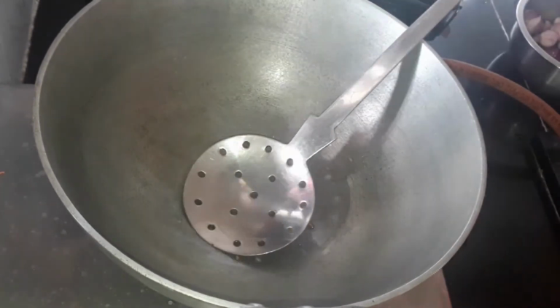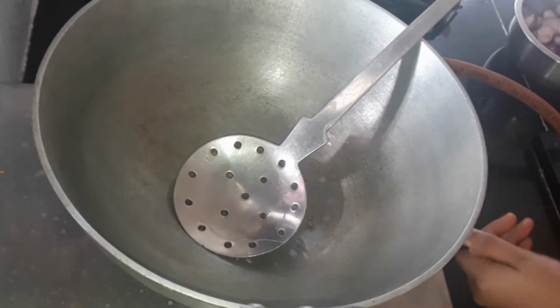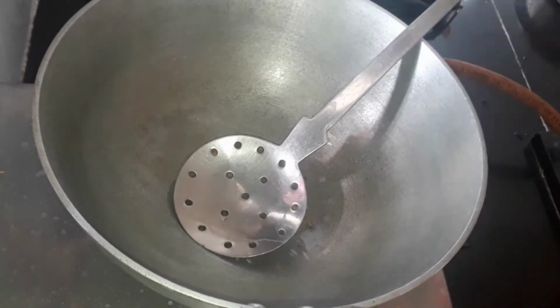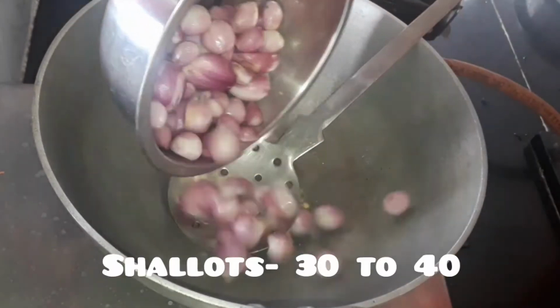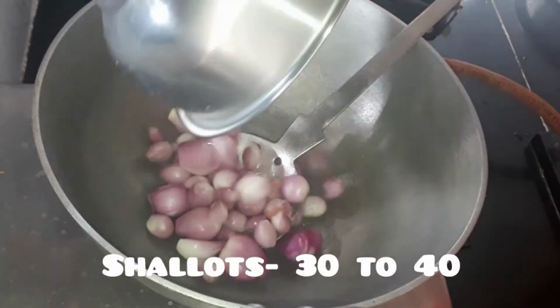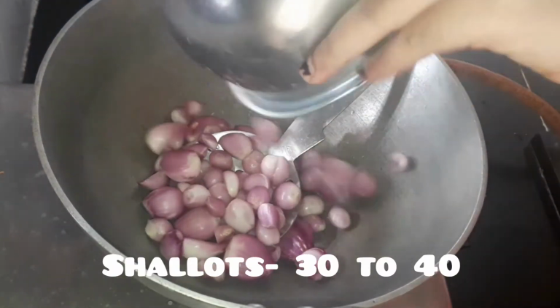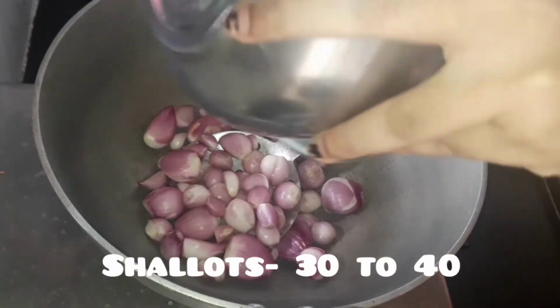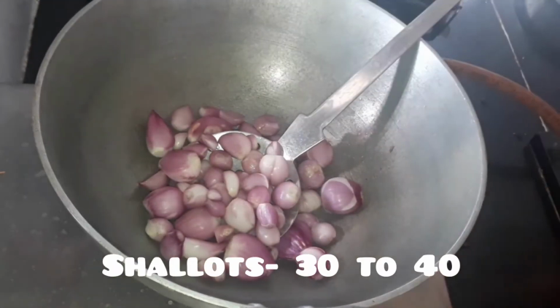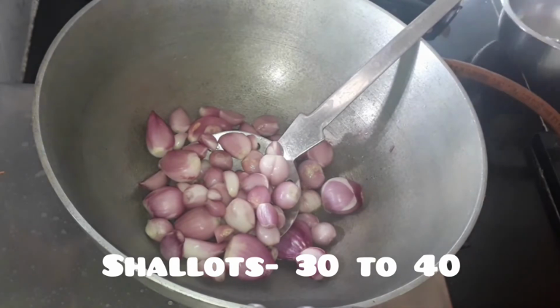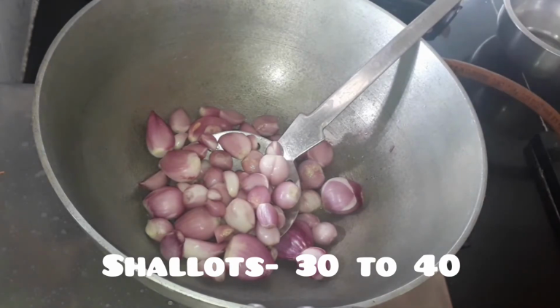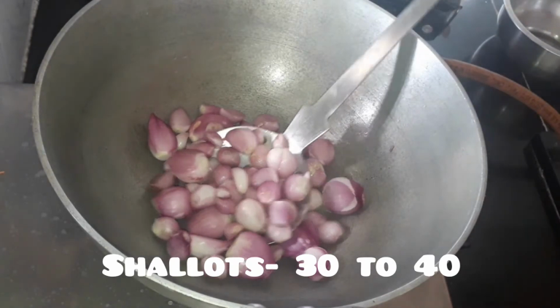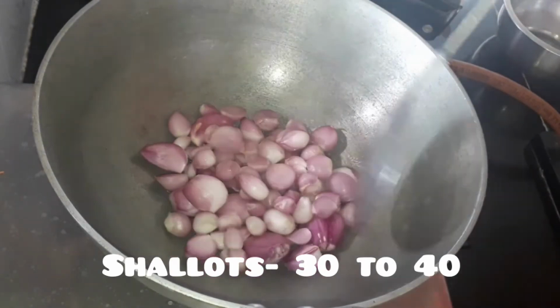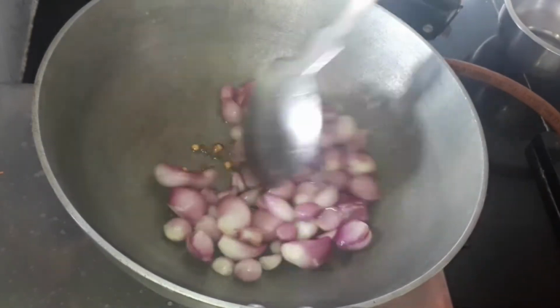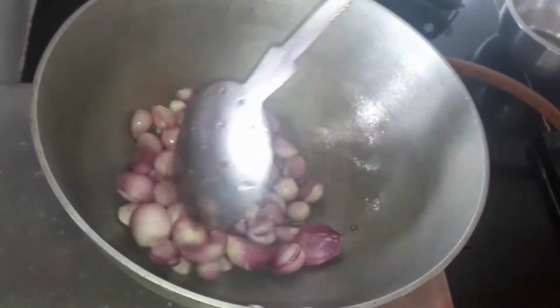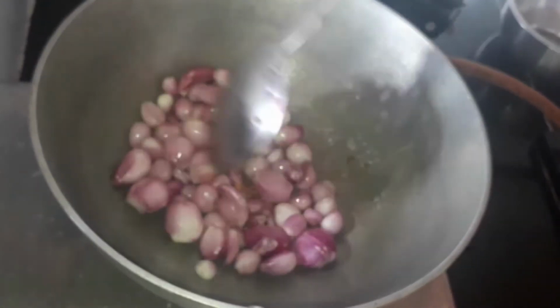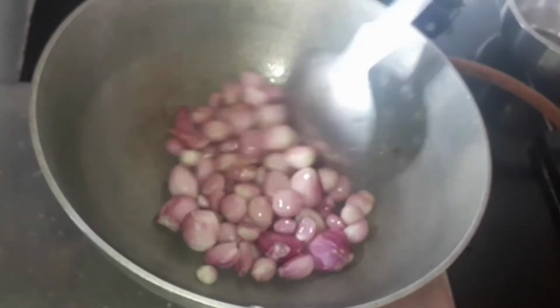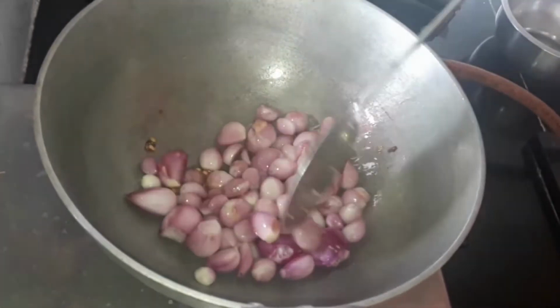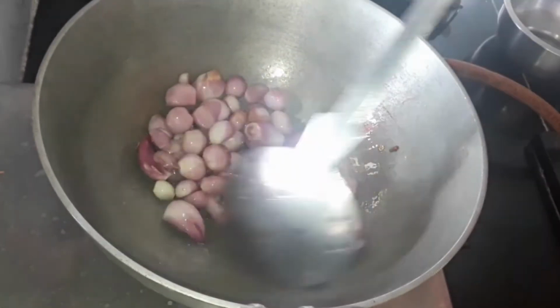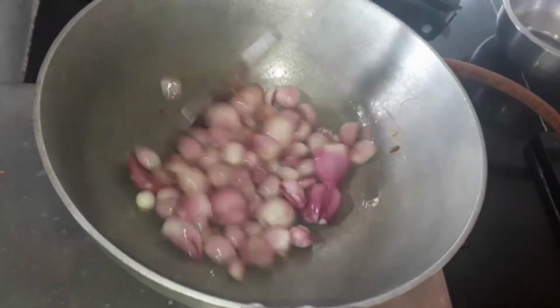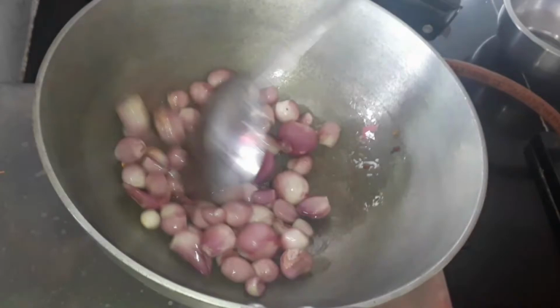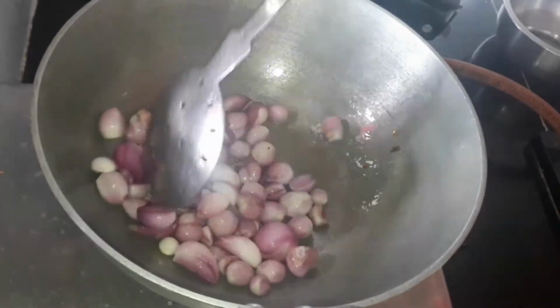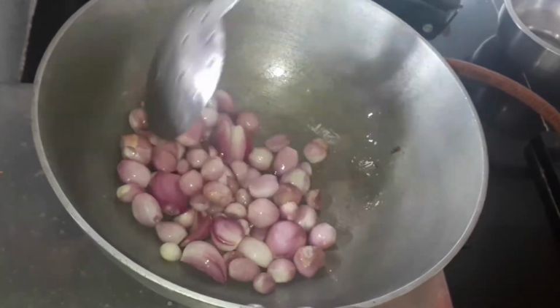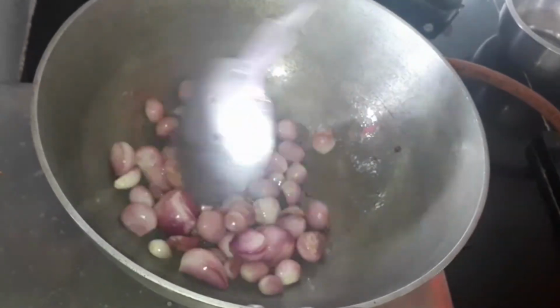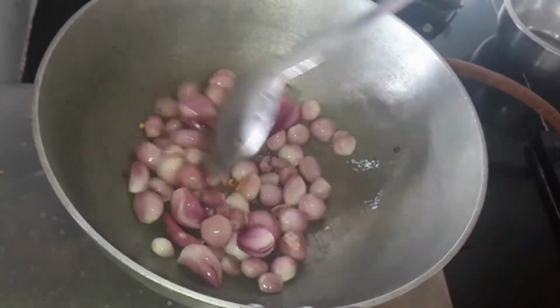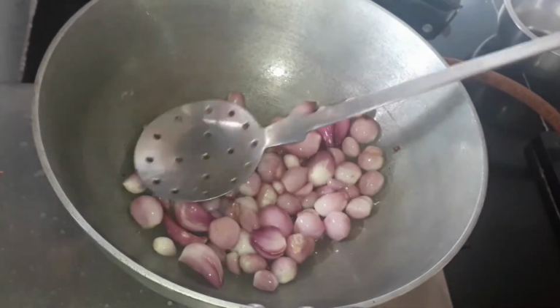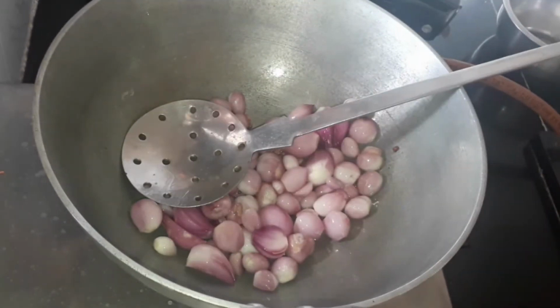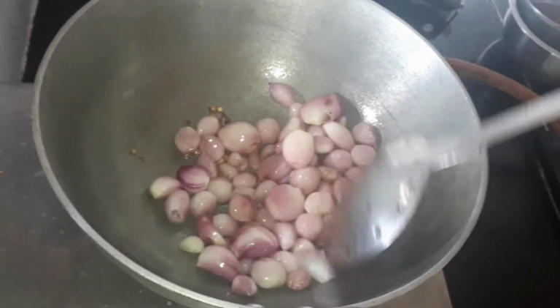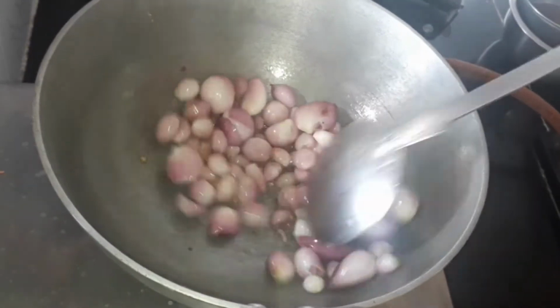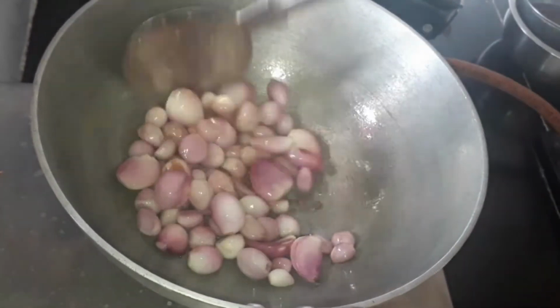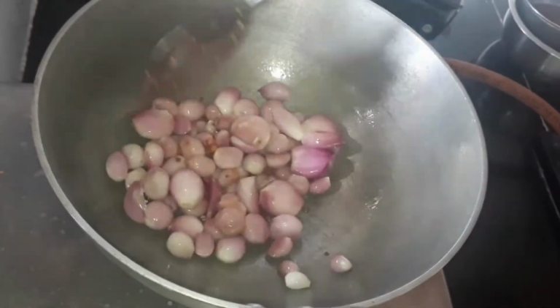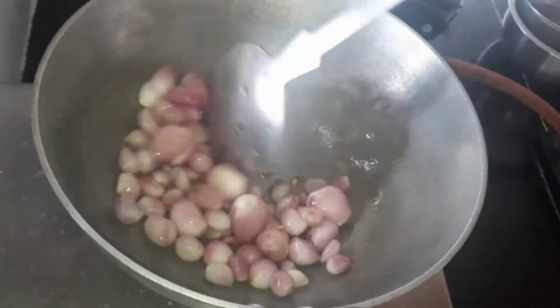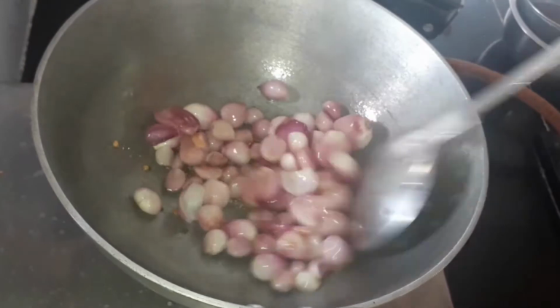After it has spluttered, let's add shallots — about thirty to forty shallots. No need to cut them, only peel. Add them in and cook until they change color.